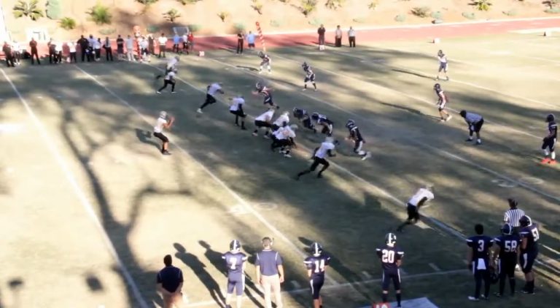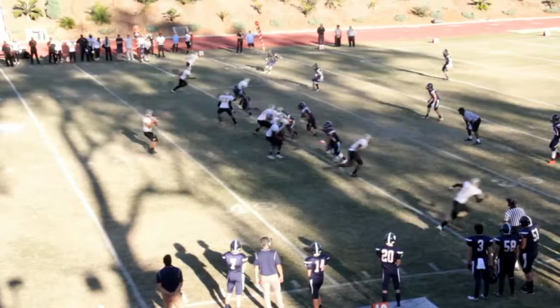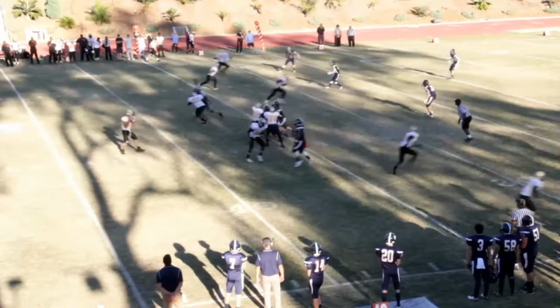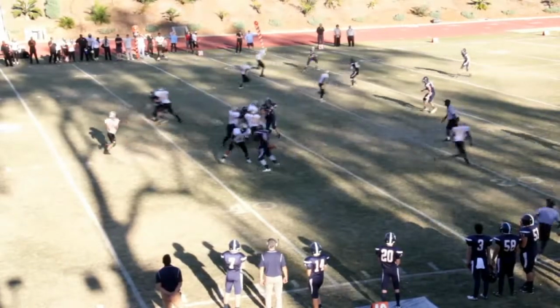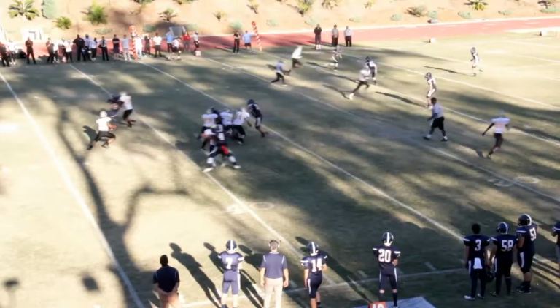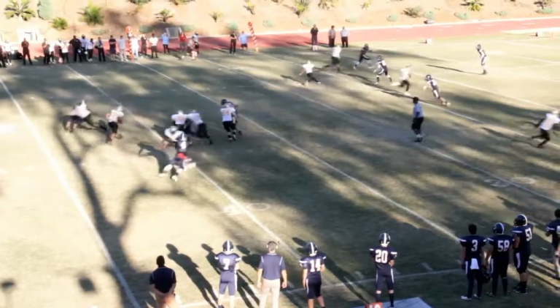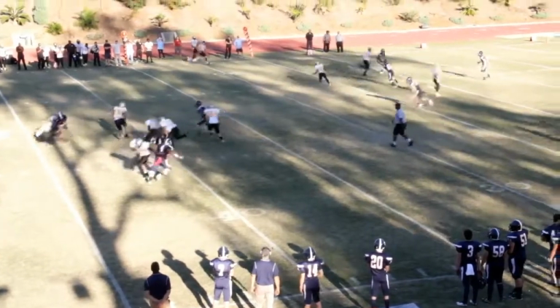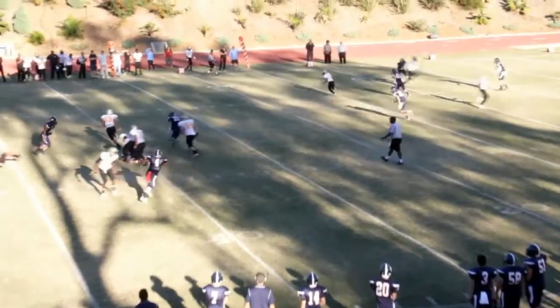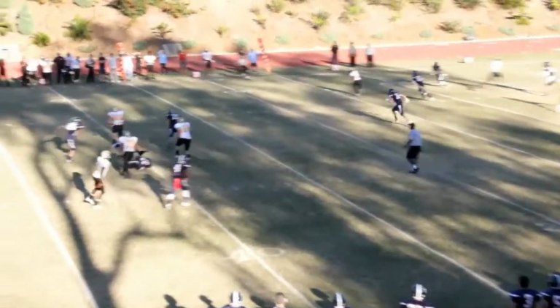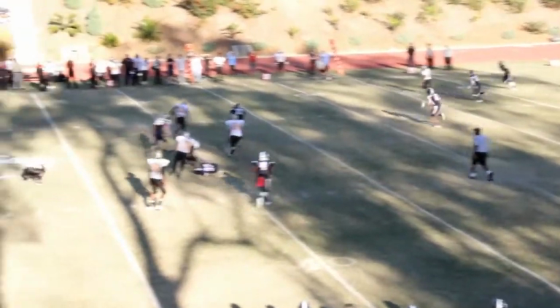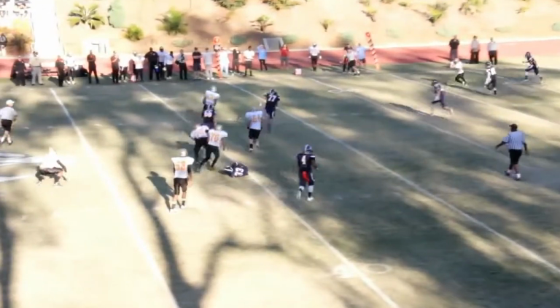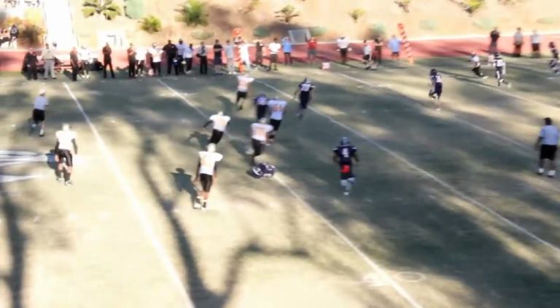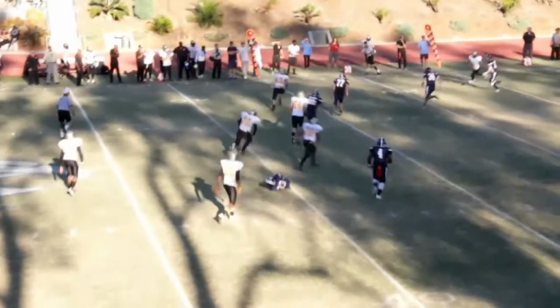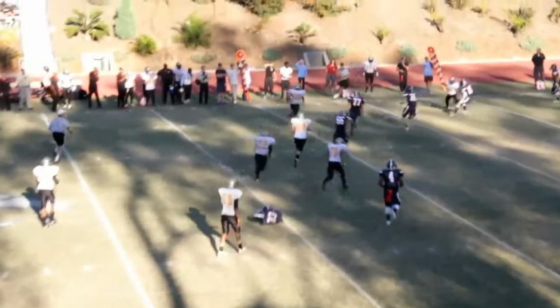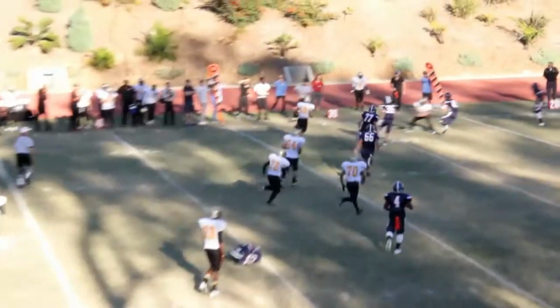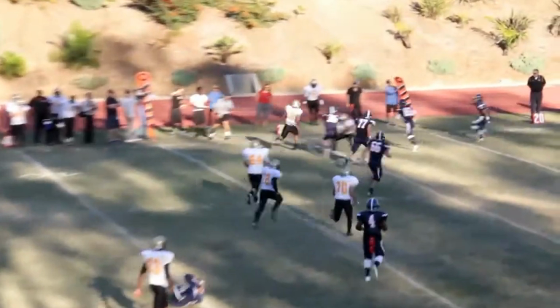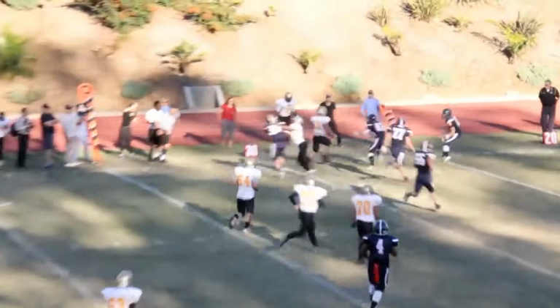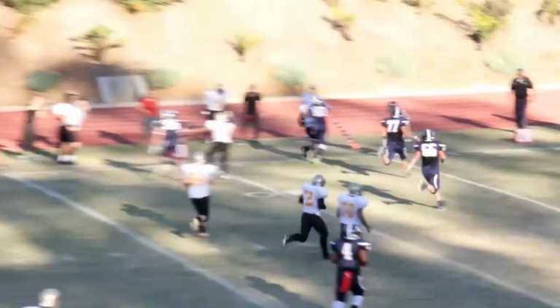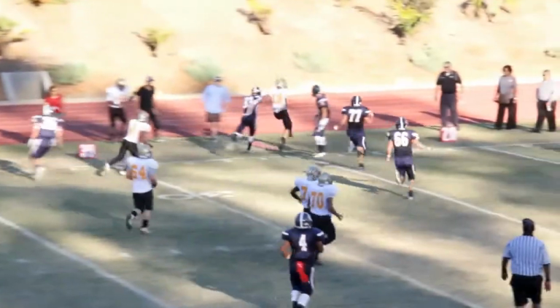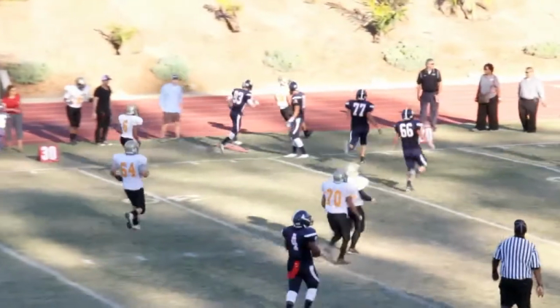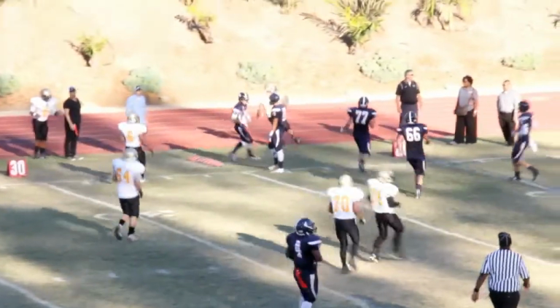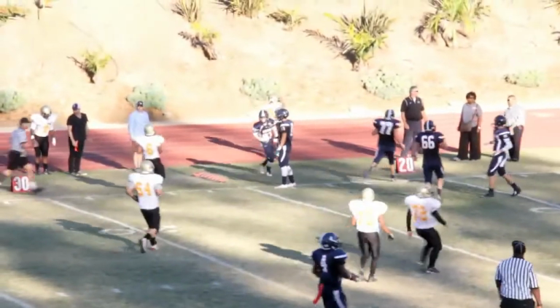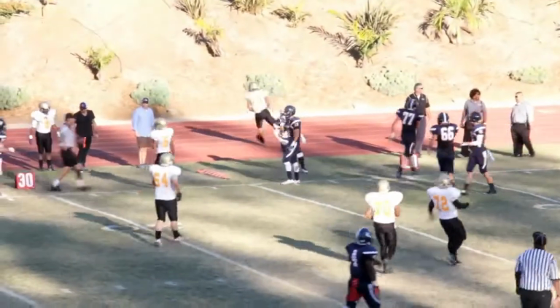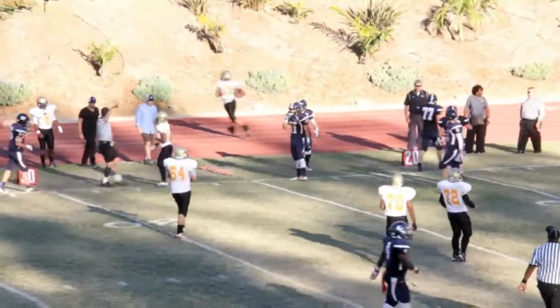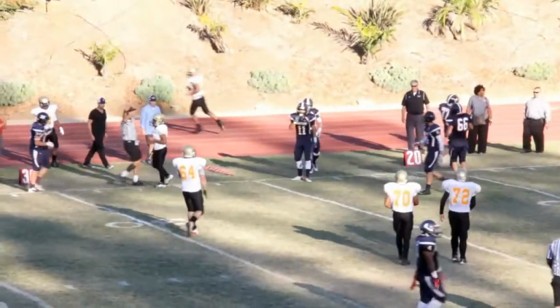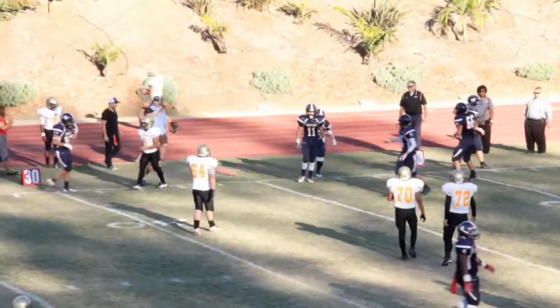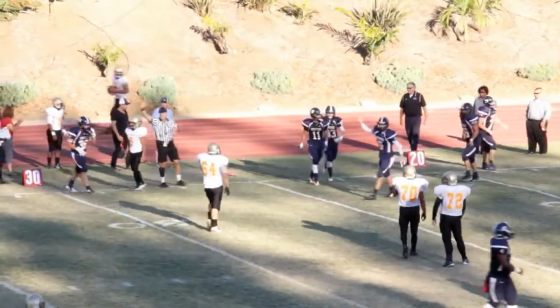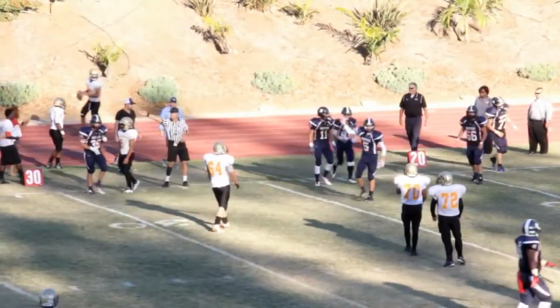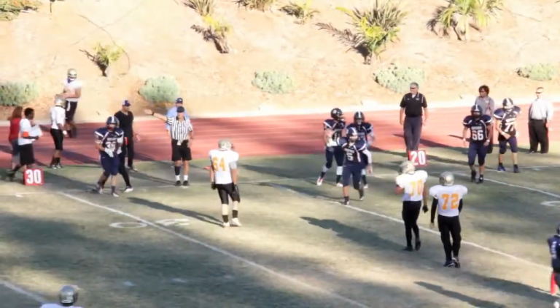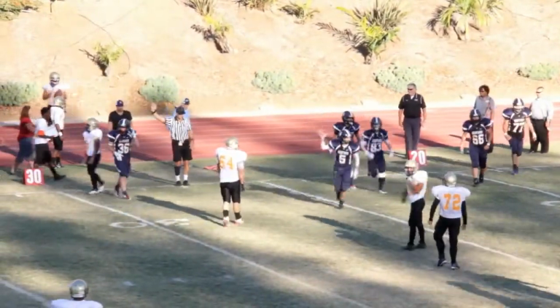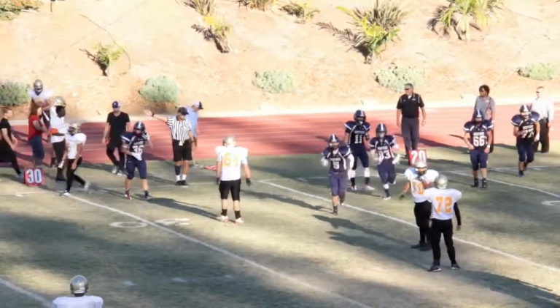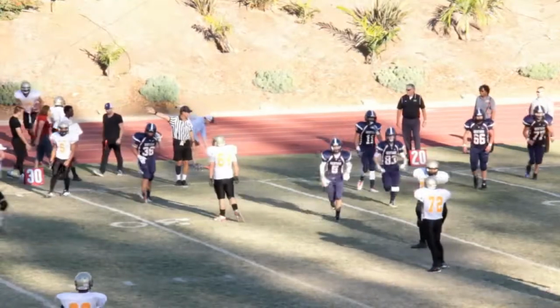McAuliffe on the move facing a fourth and ten at the Brentwood 35. It's Harvest Tua on the QB keeper — Tua has to get to the second stick, but he gets run out of bounds a yard short. Brentwood with some tough D takes over on downs, wiping out McAuliffe's deepest movement yet.